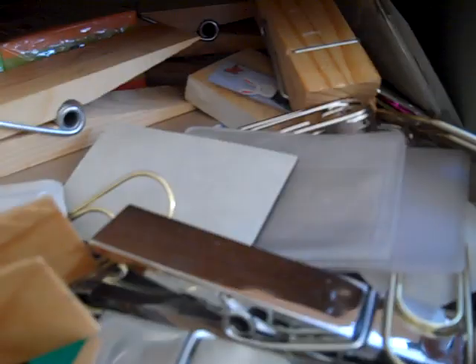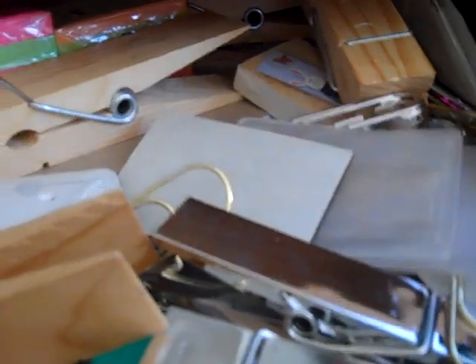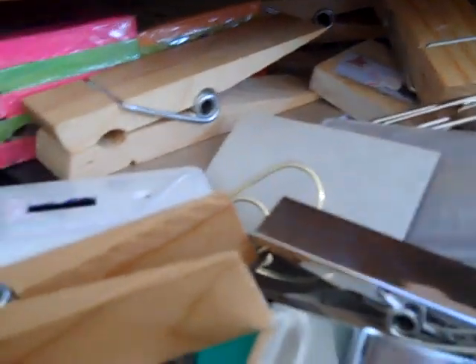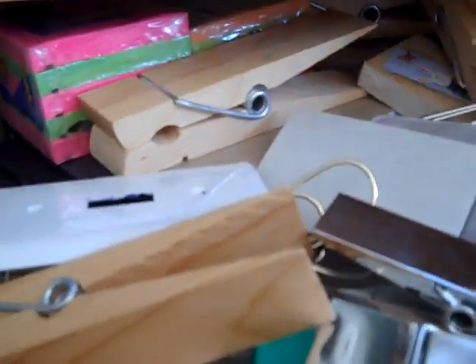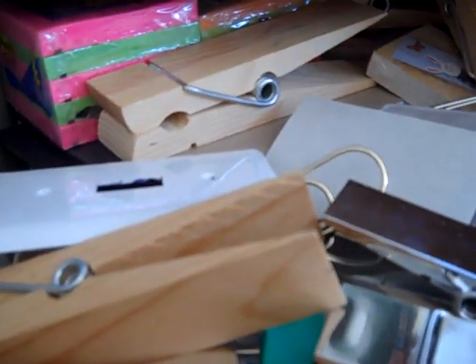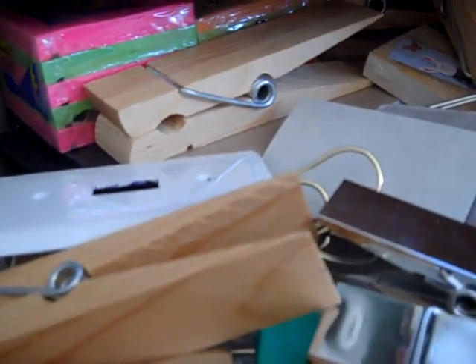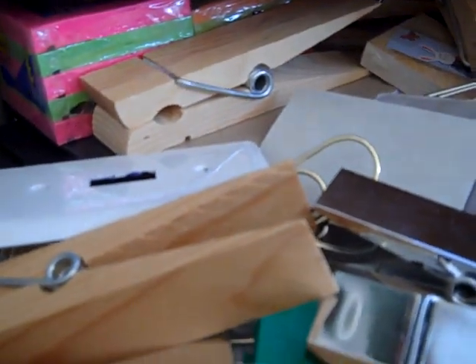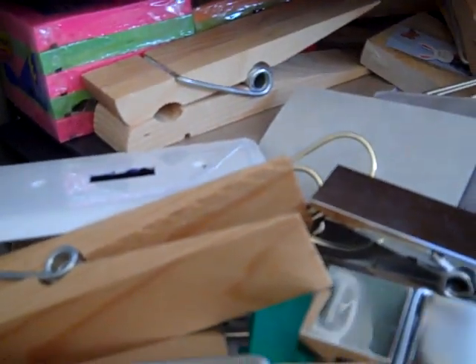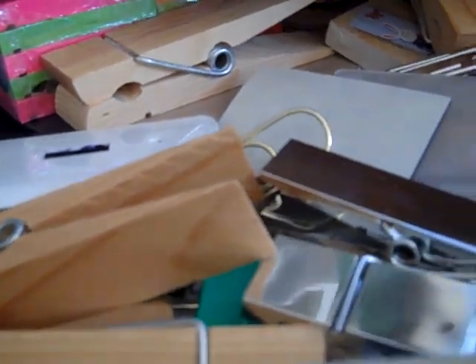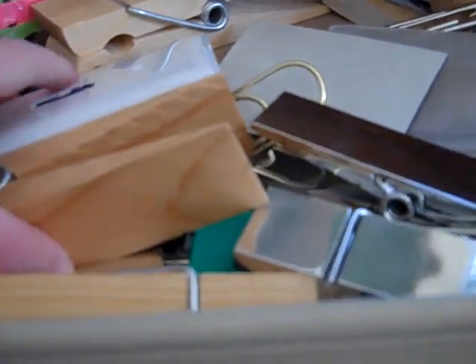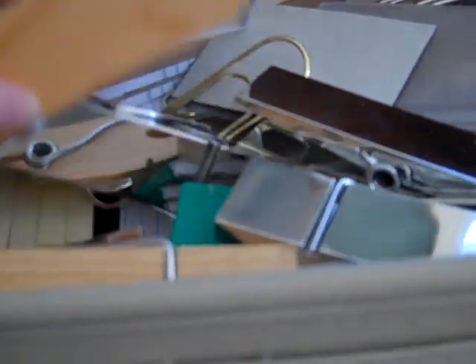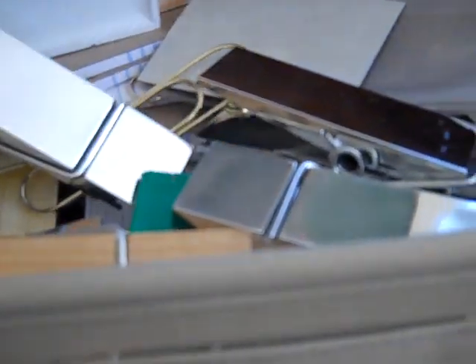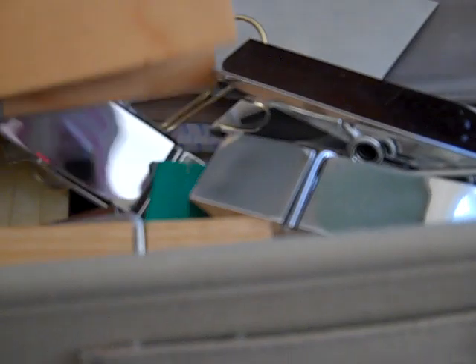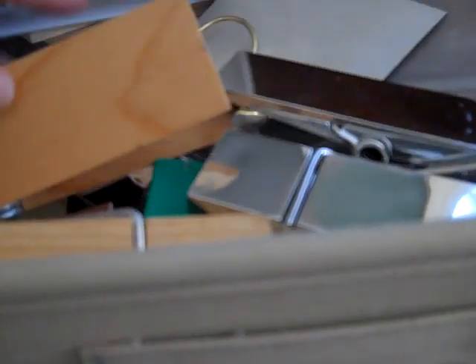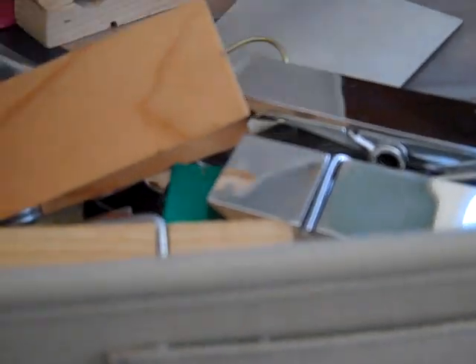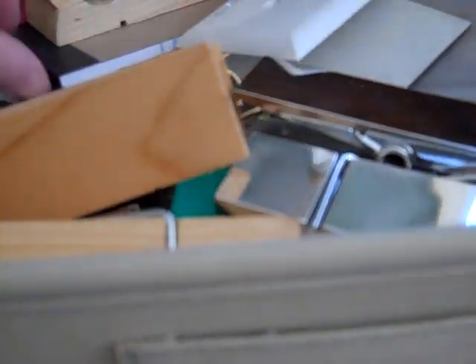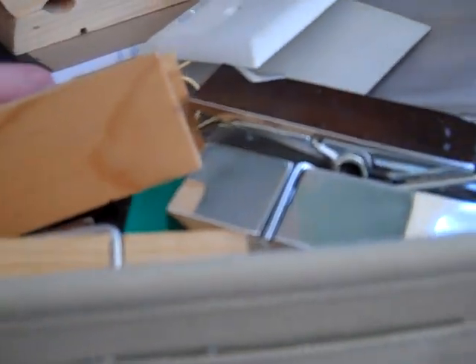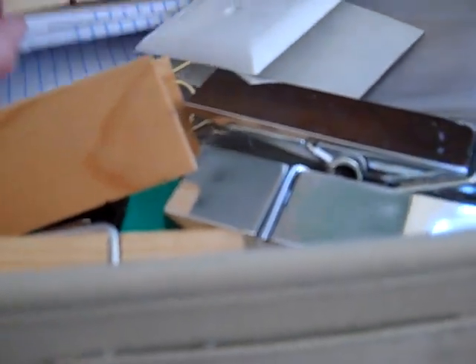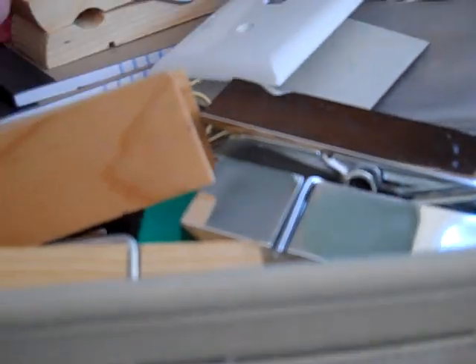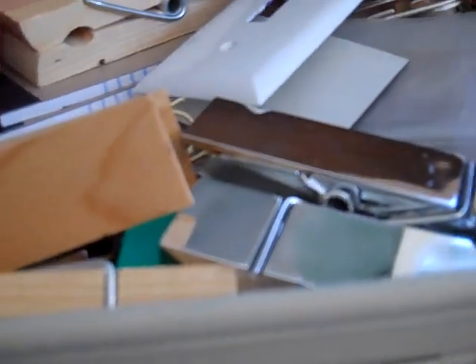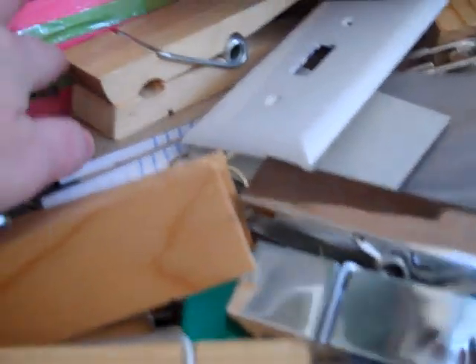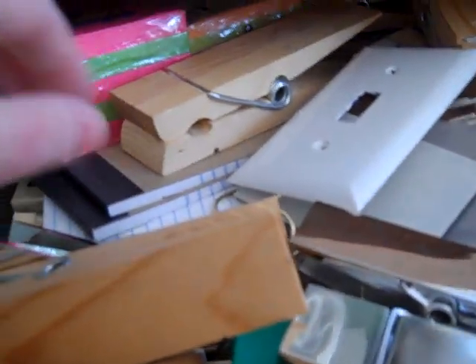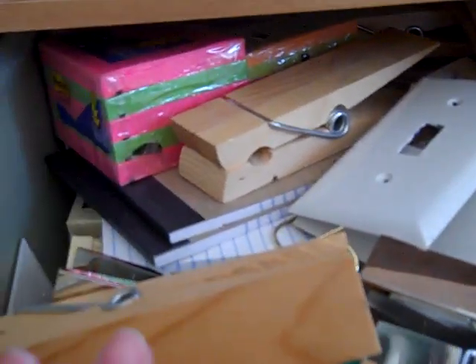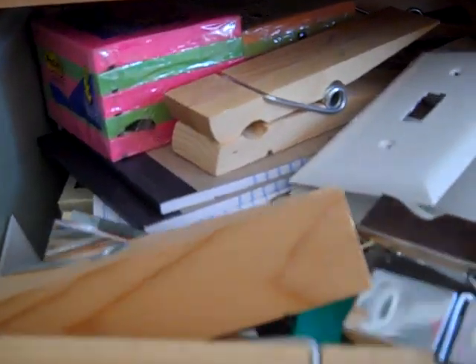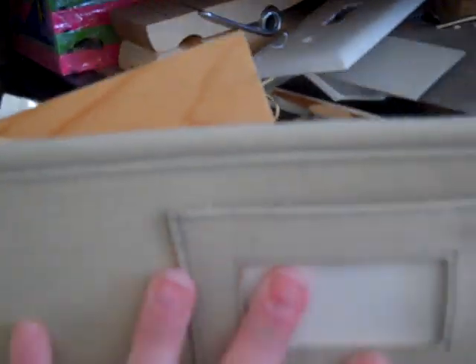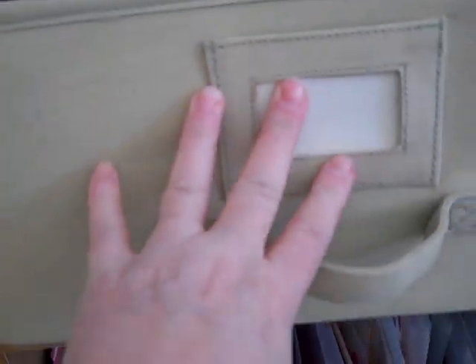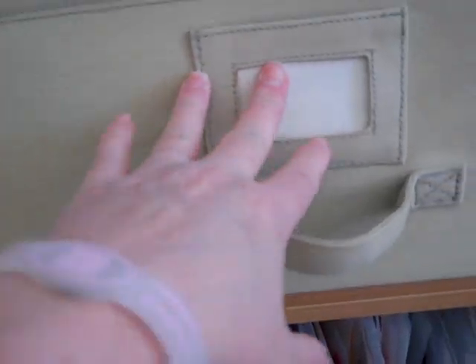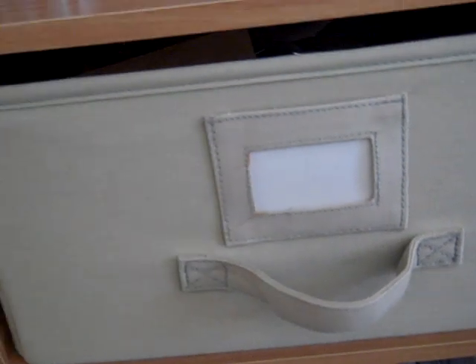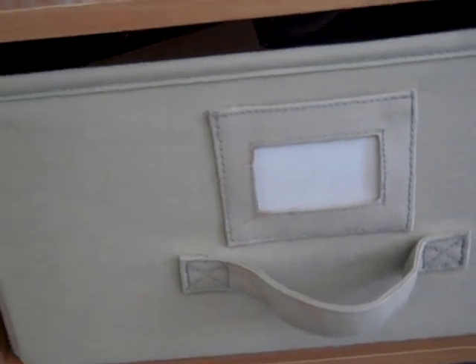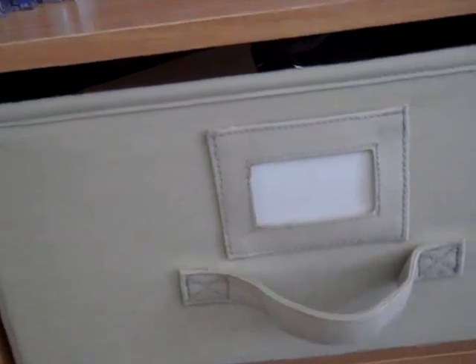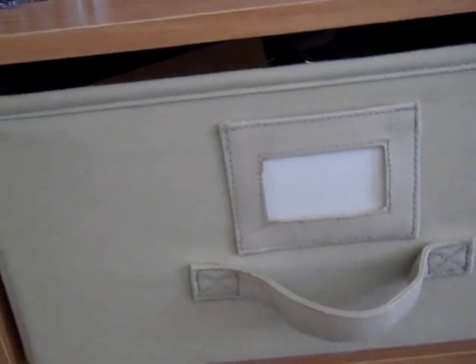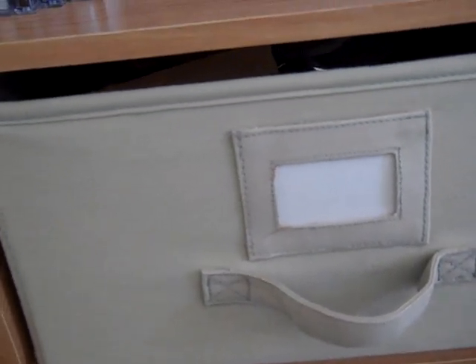This is my craft fair drawer. Everything that I would use to make stuff for a craft fair goes in this drawer, that way I know where everything is.